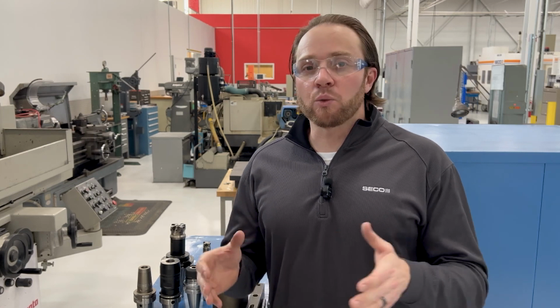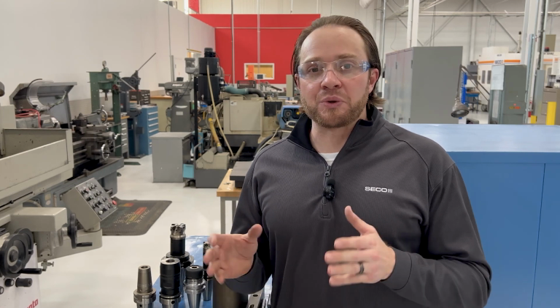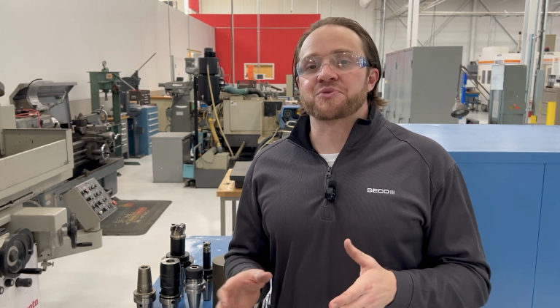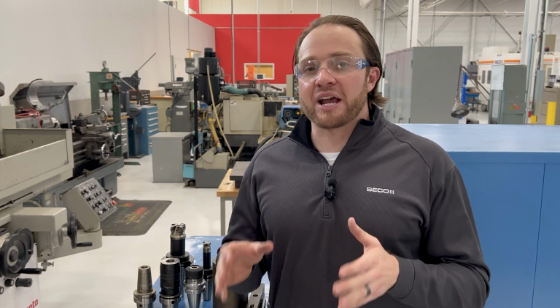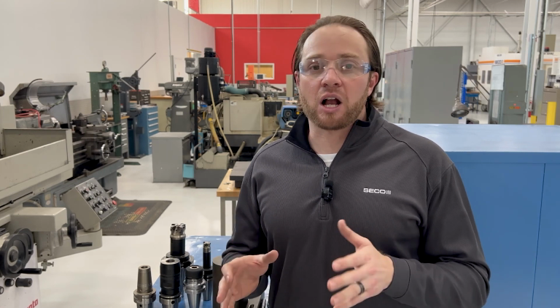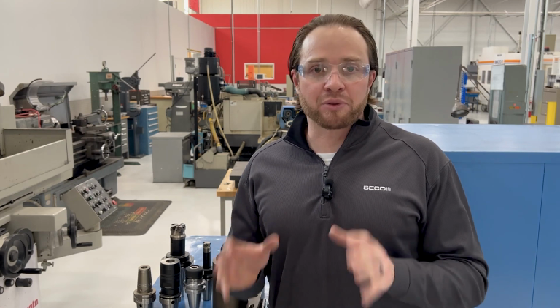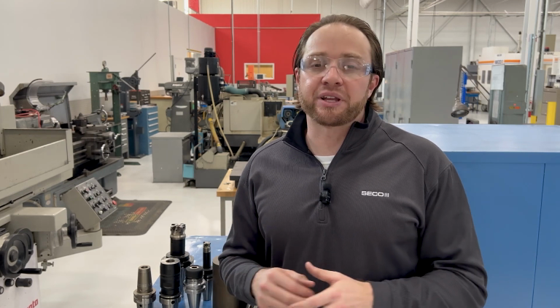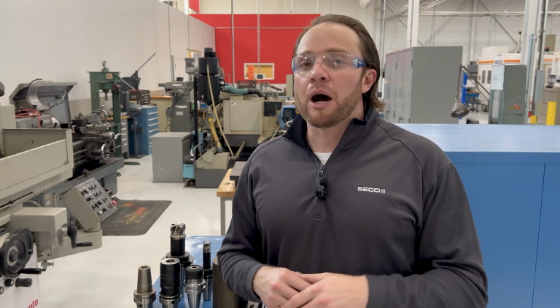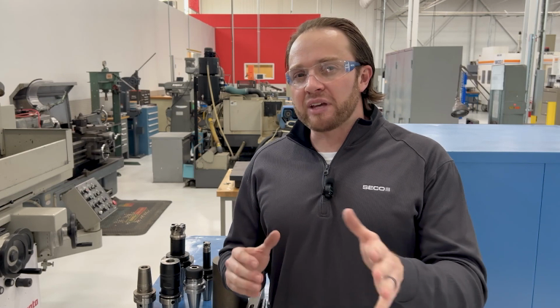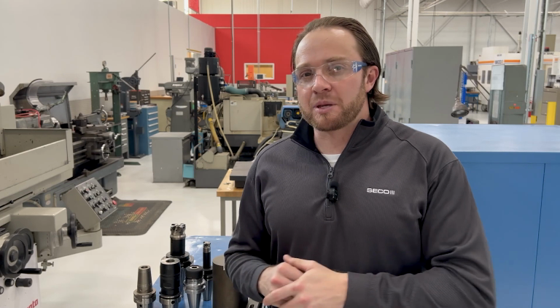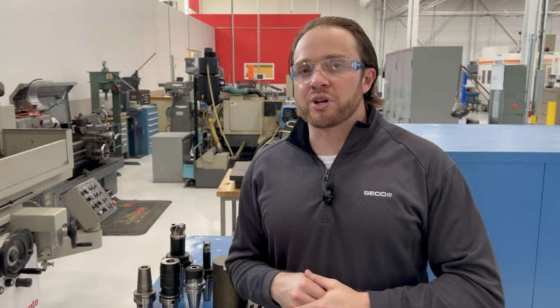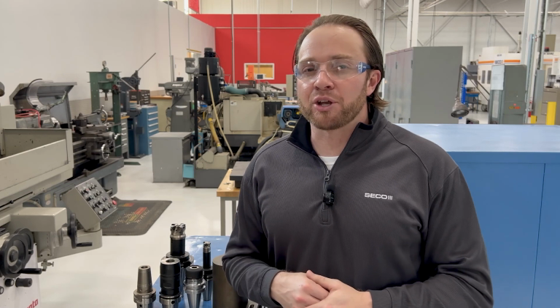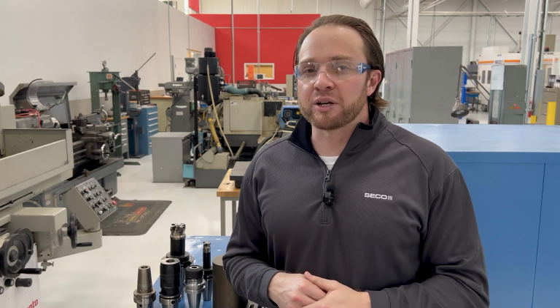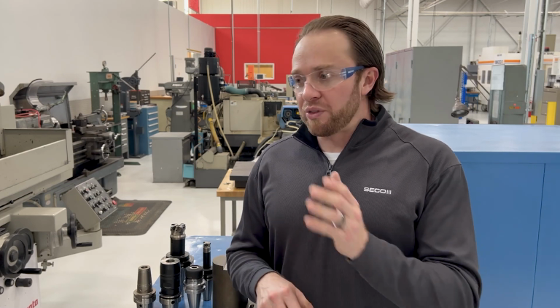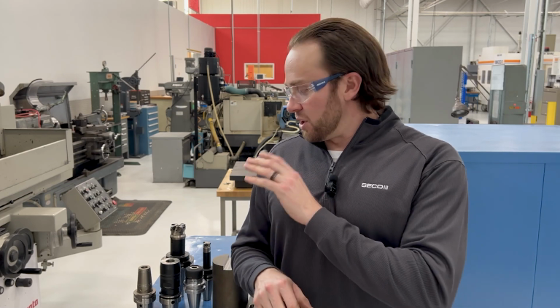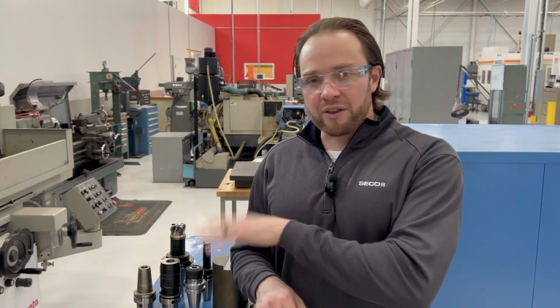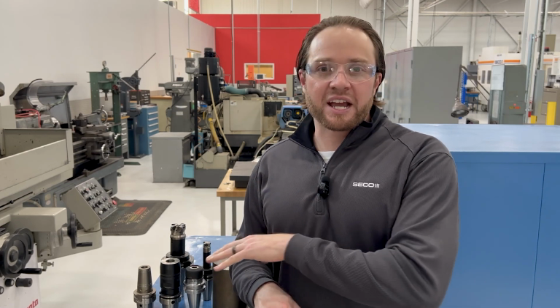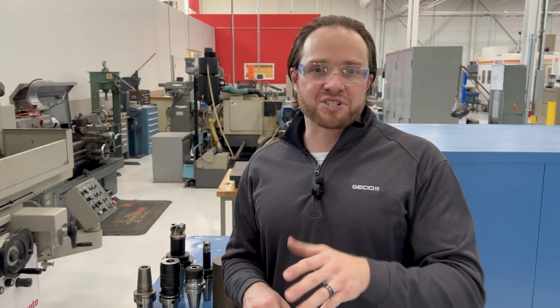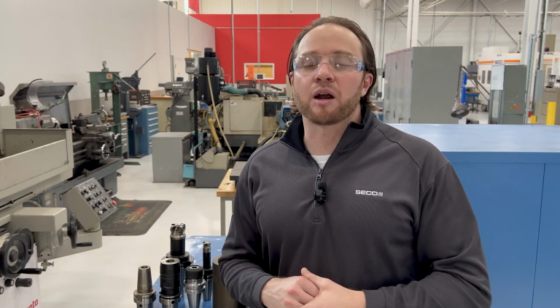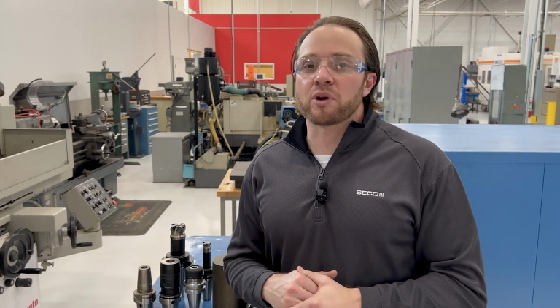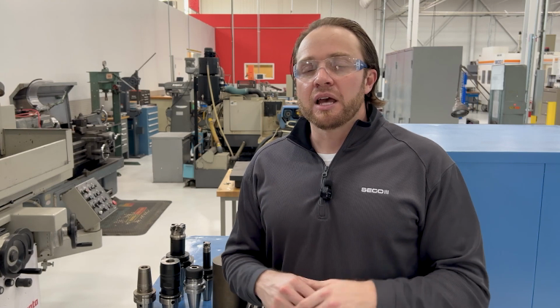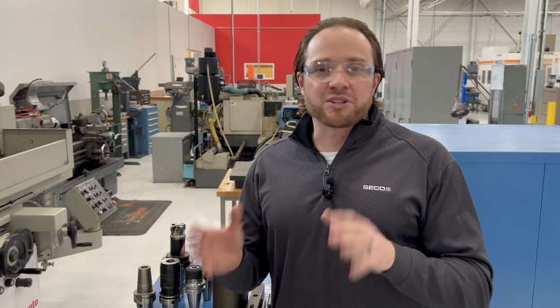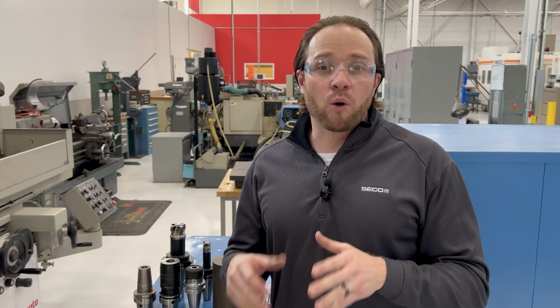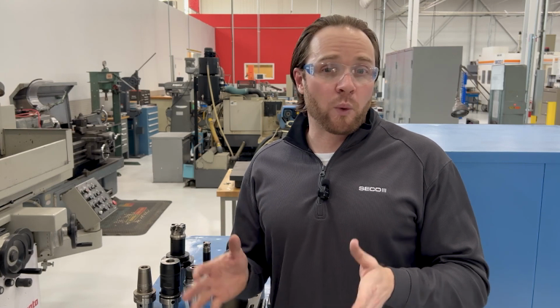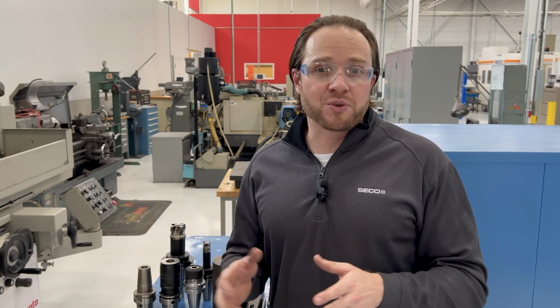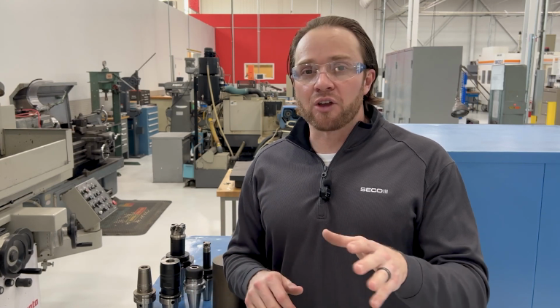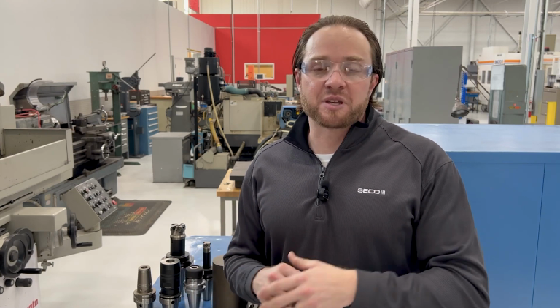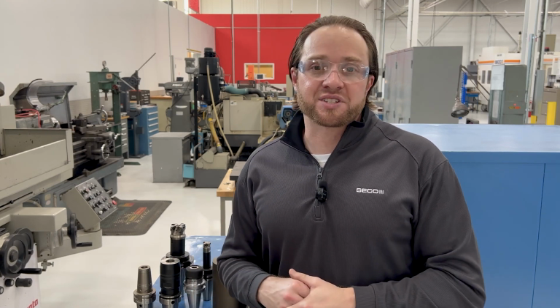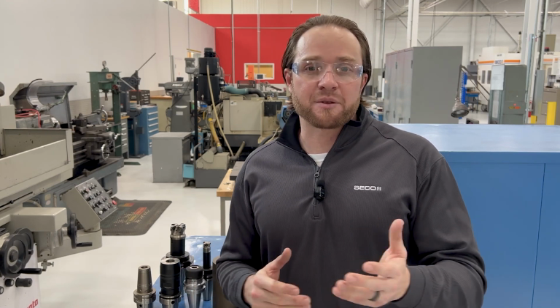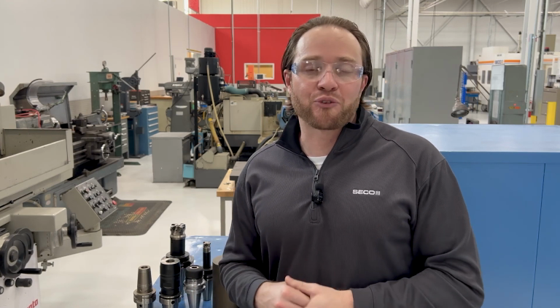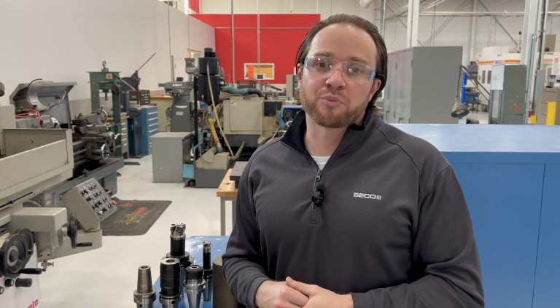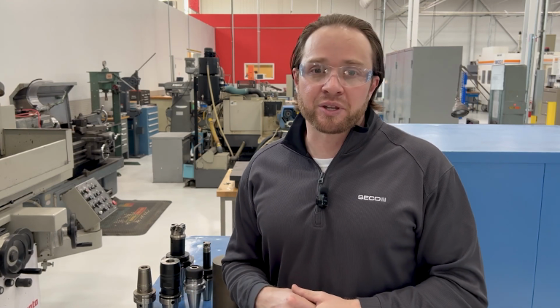What I want to do with this episode is talk about plunge milling. I want to give you guys some tips and tricks on plunge milling, whether it's an indexable or solid carbide product. And I want to talk about when and where to use it, and also some tips and tricks on how to be the most efficient with plunge milling.